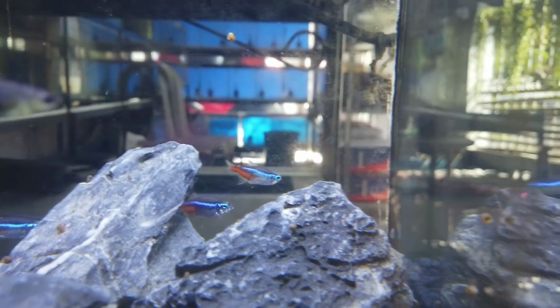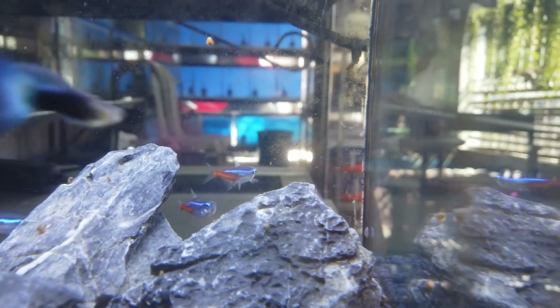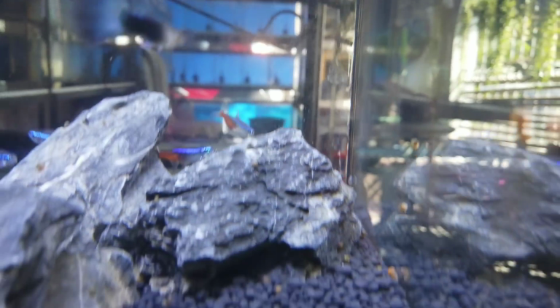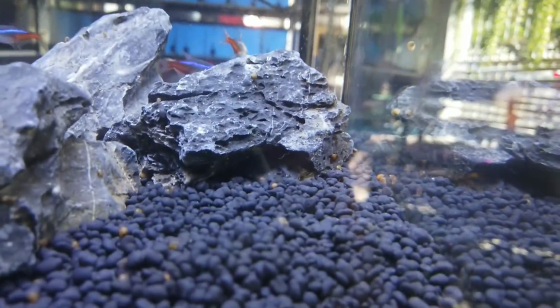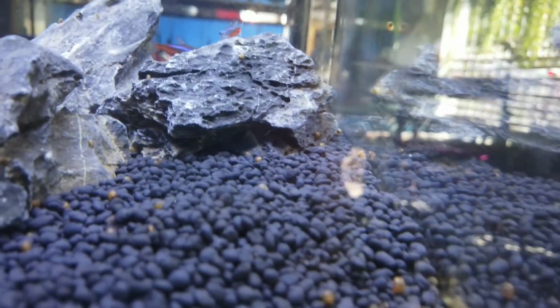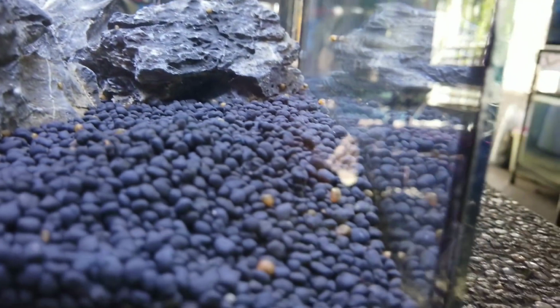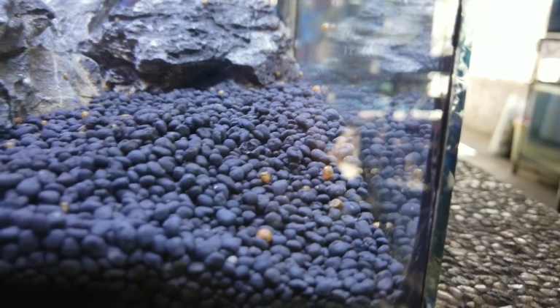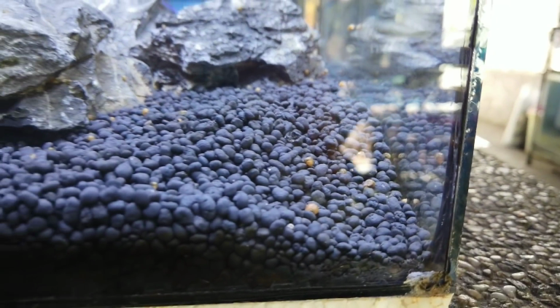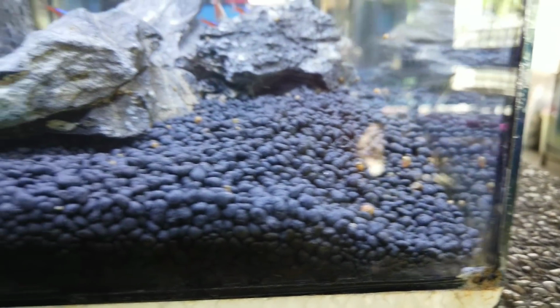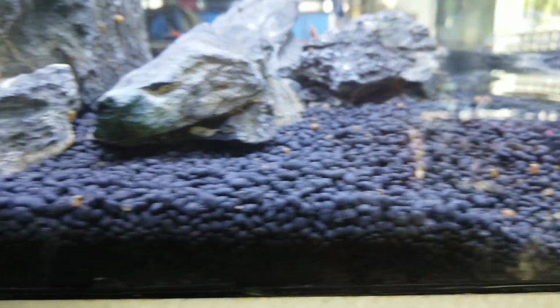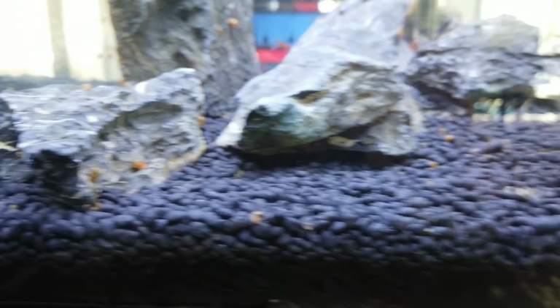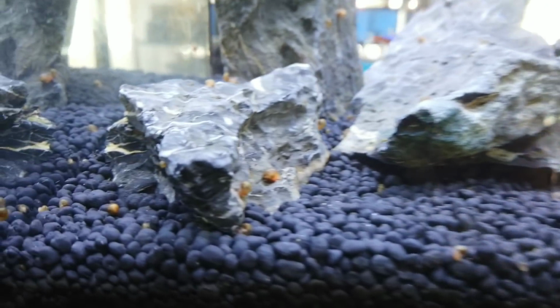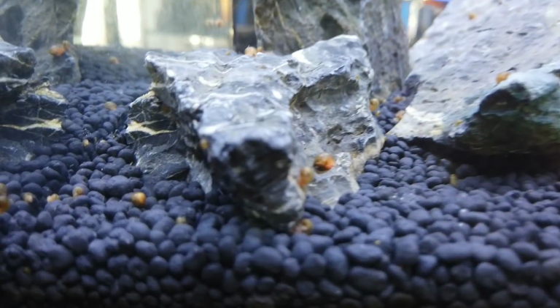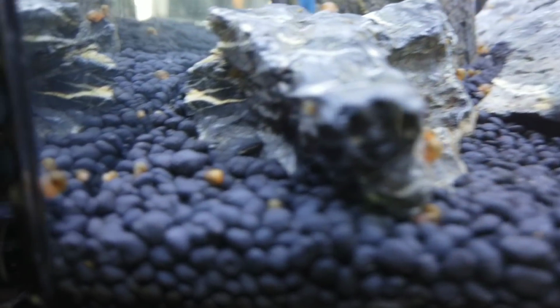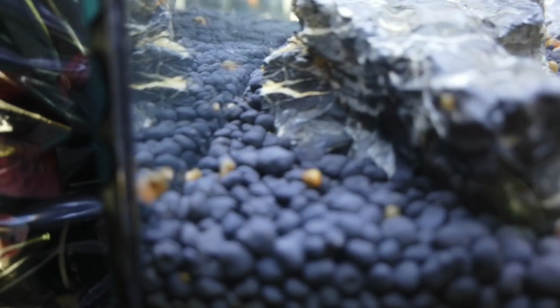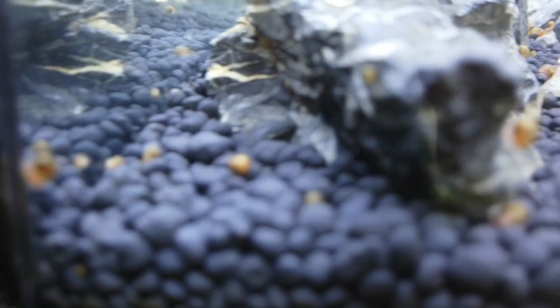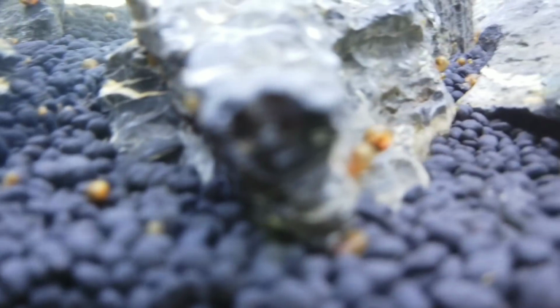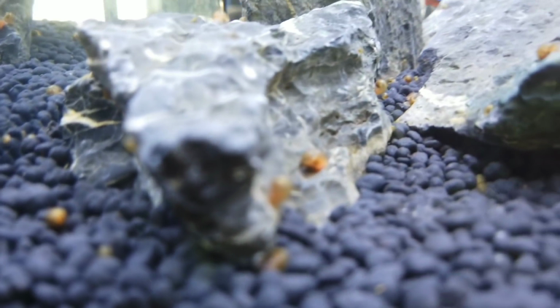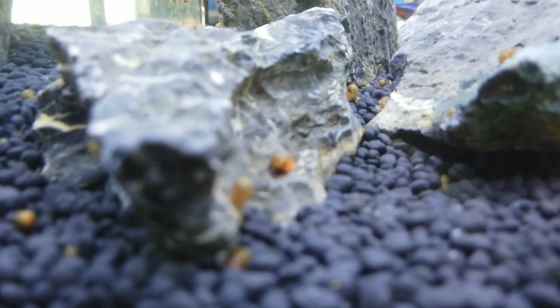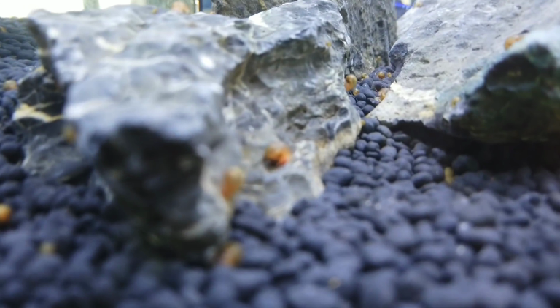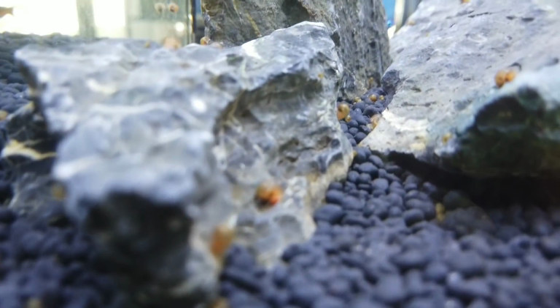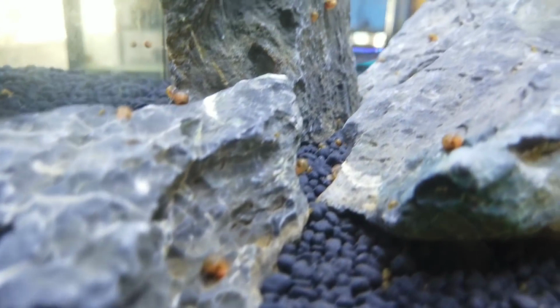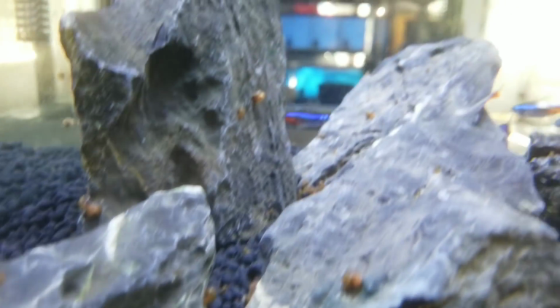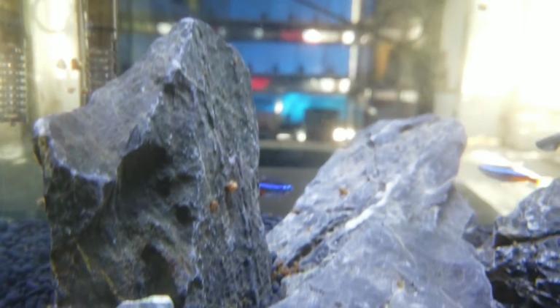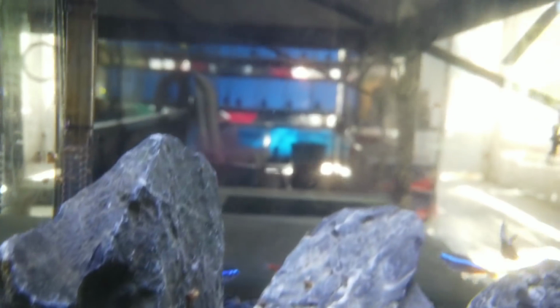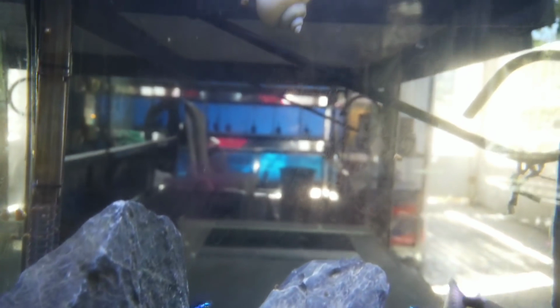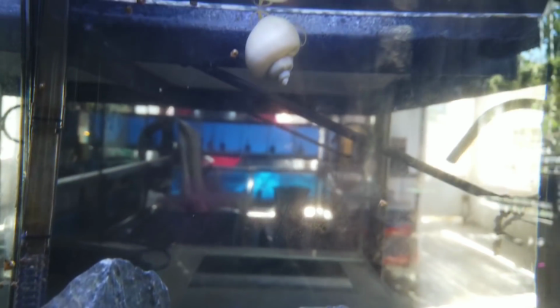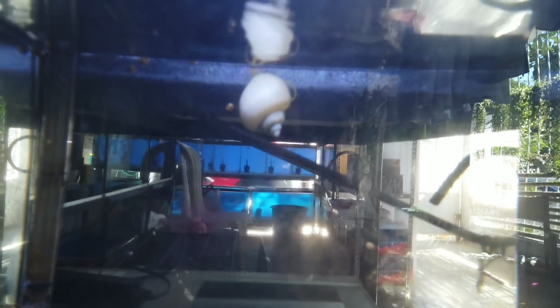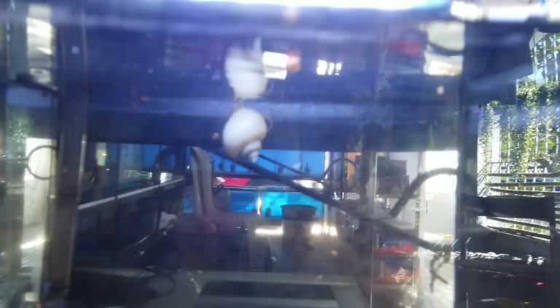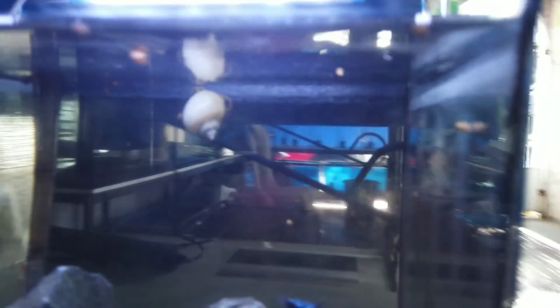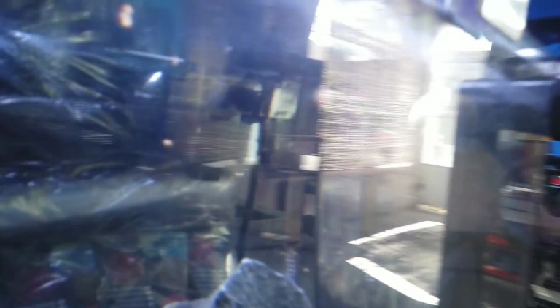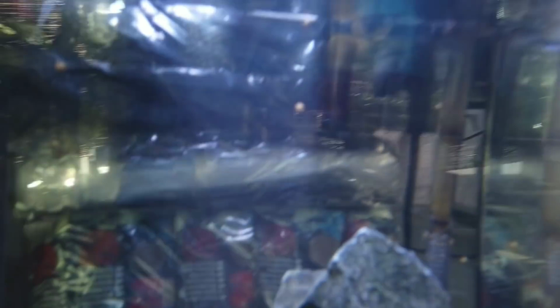You can see our neon tetras in there. The ramshorn snails are terrible in this tank. If there were plants, they'd multiply even more. They're so hard to remove one by one because they're still very small. But I'm trying to remove them little by little.